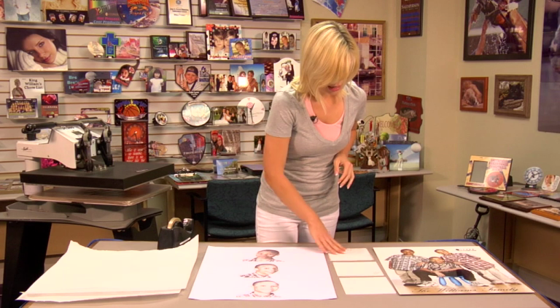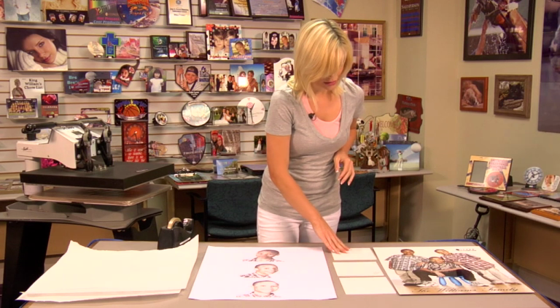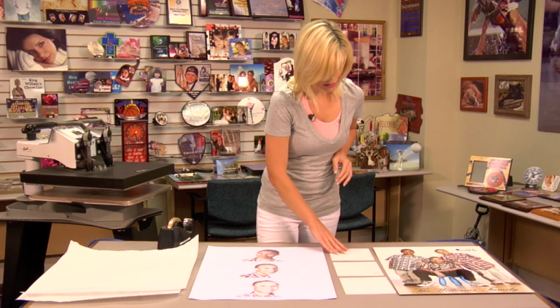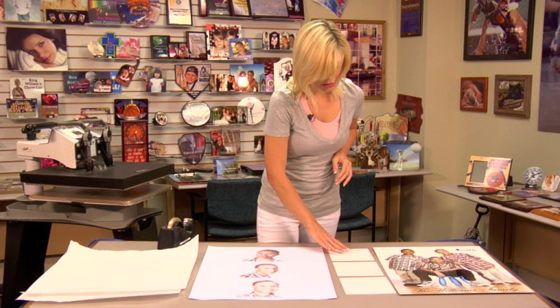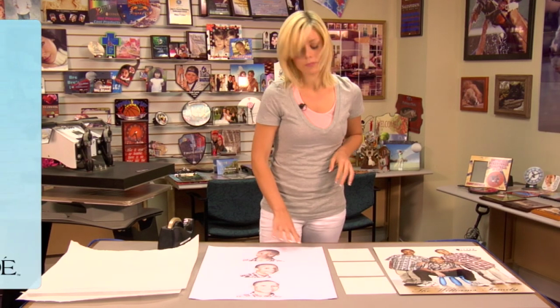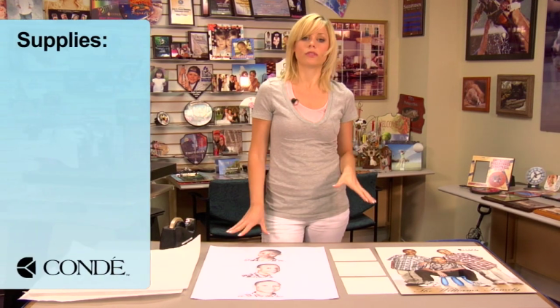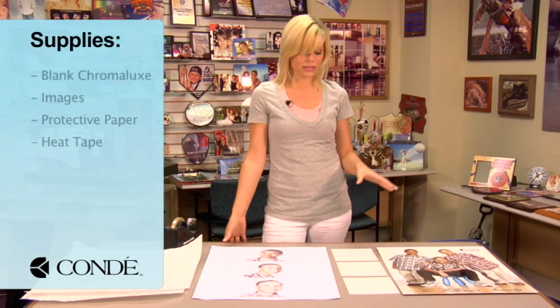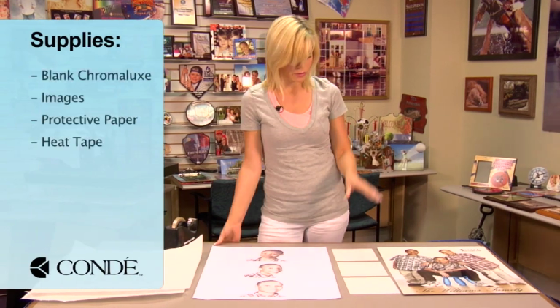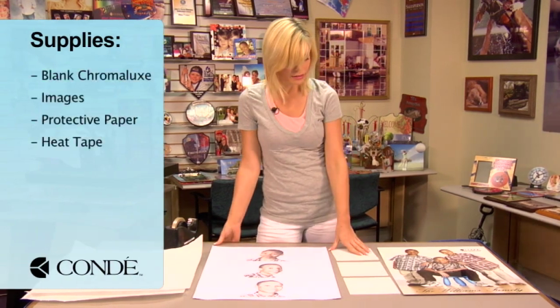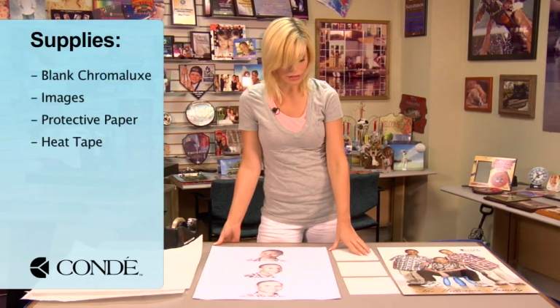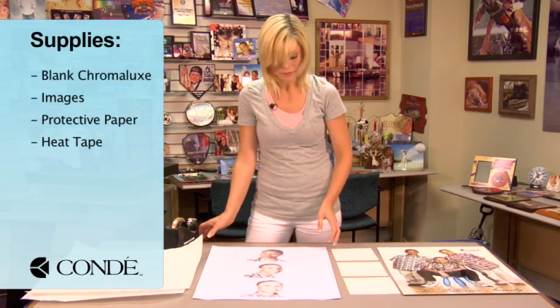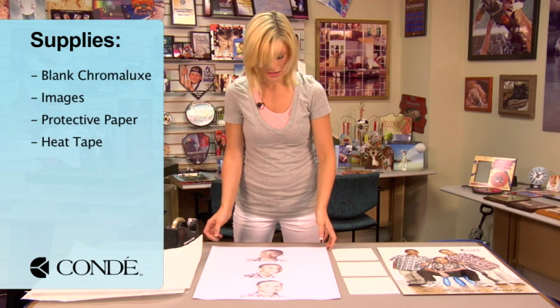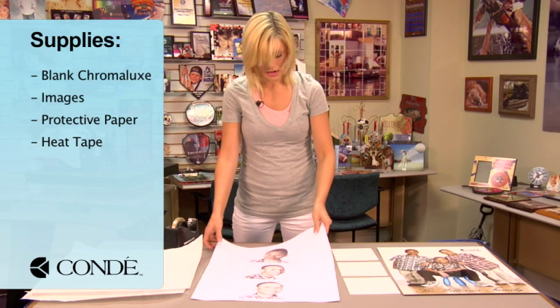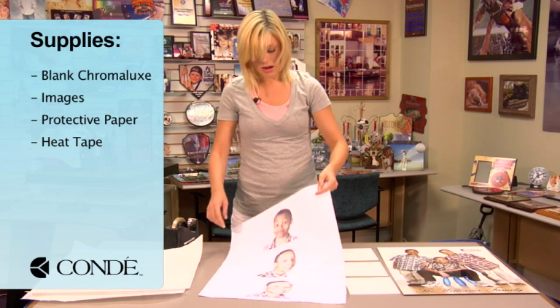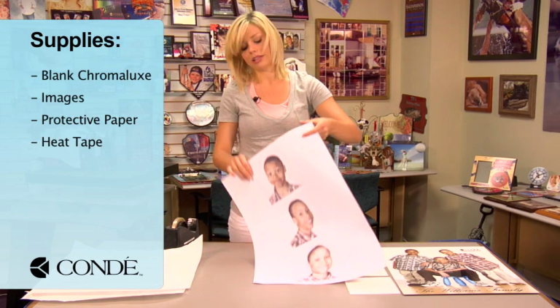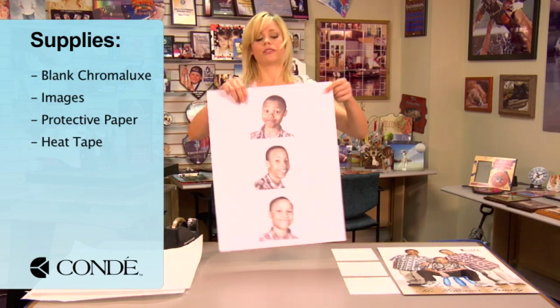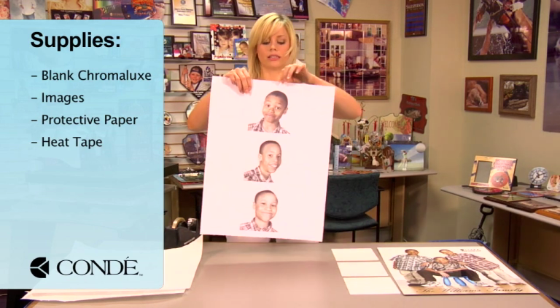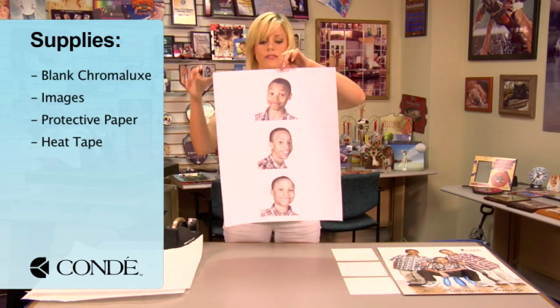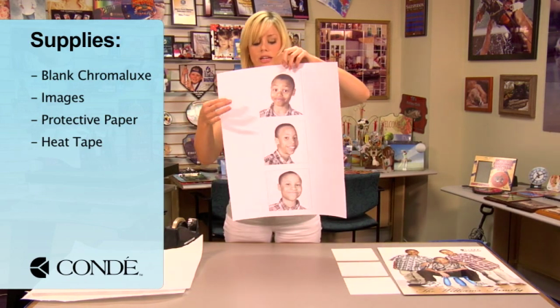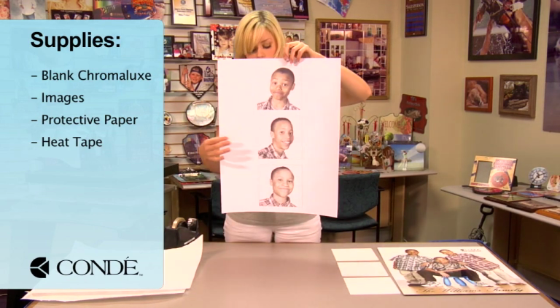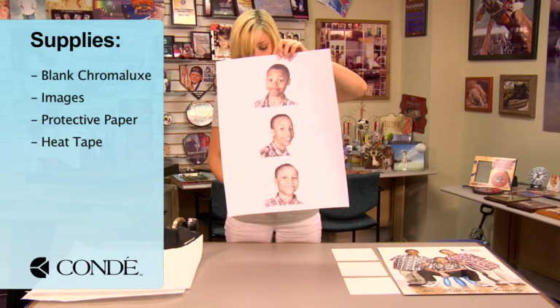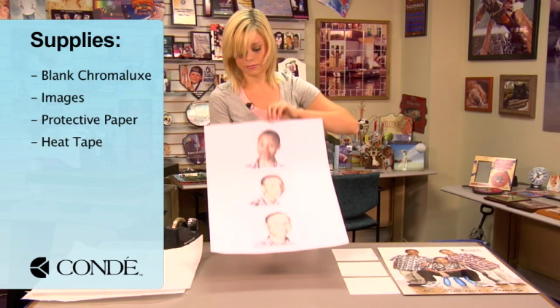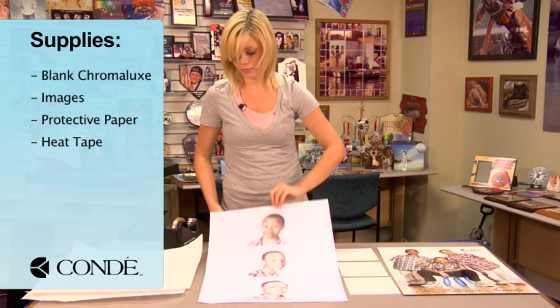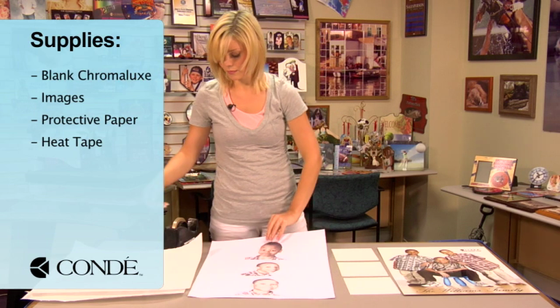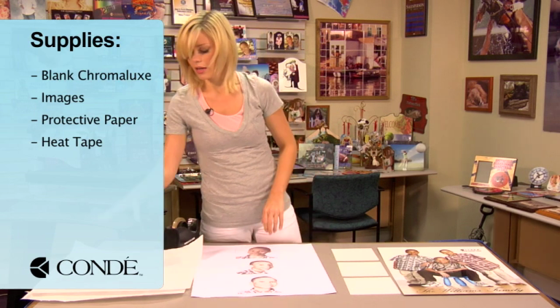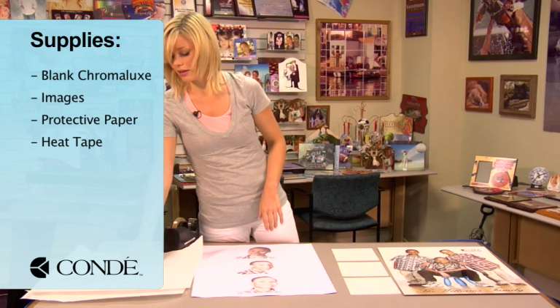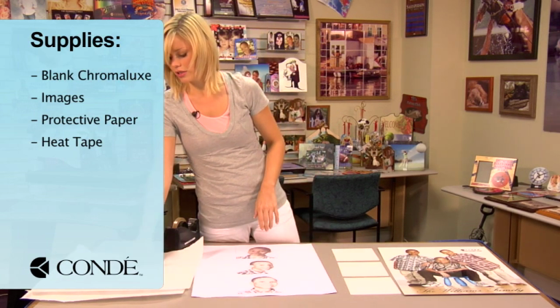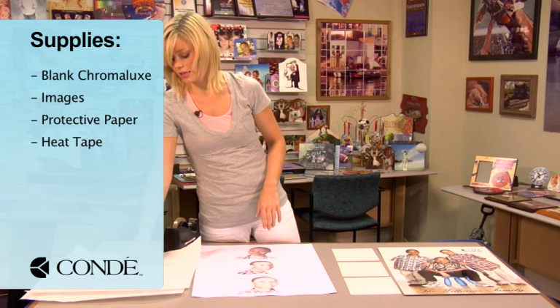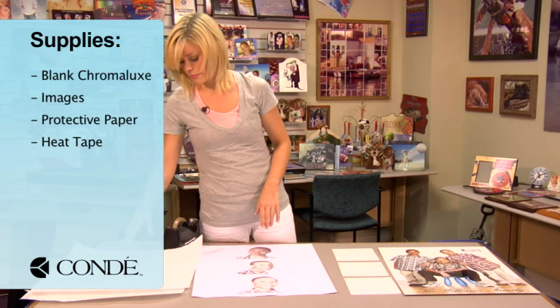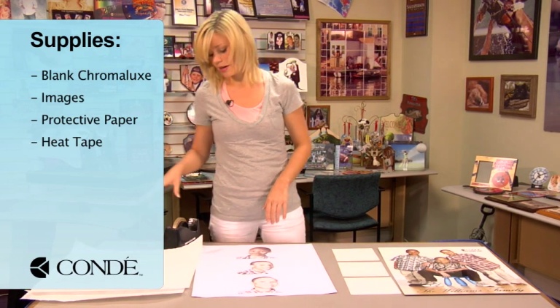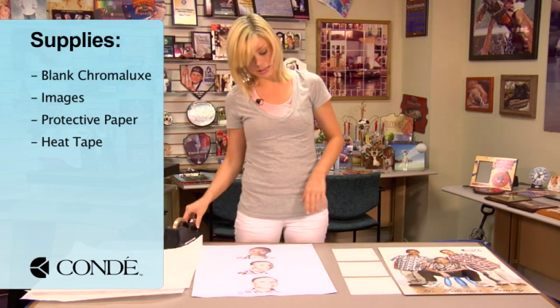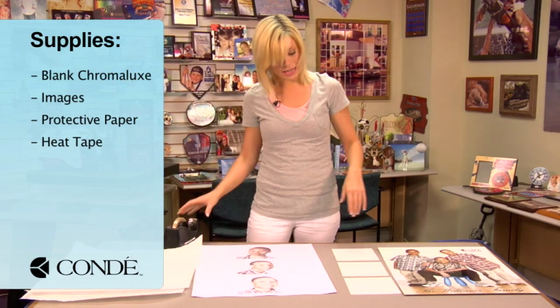Let's get started on this project. What I've done first is brought three pieces of Chromalux. On my transfer, you'll notice that I have three individual images. I have a couple sheets of protective paper and some heat tape.